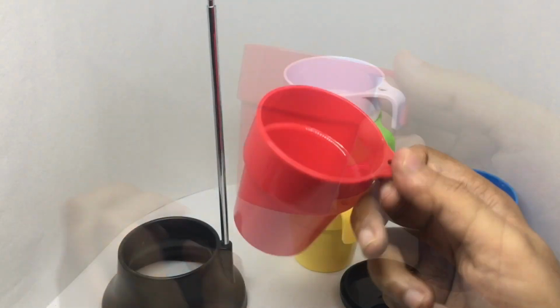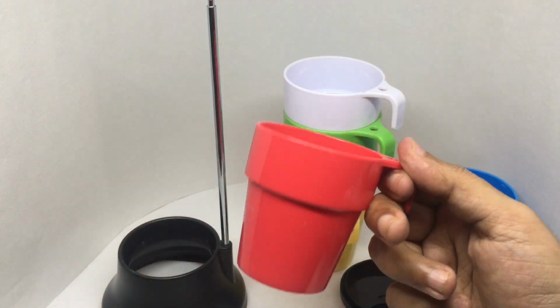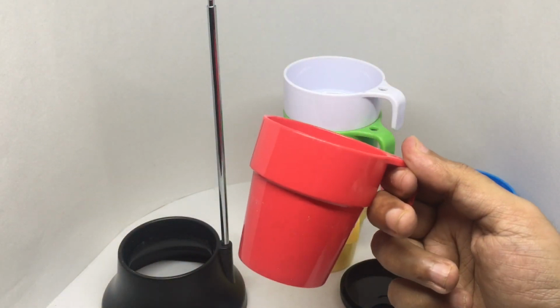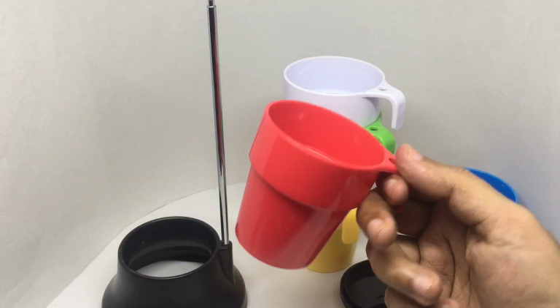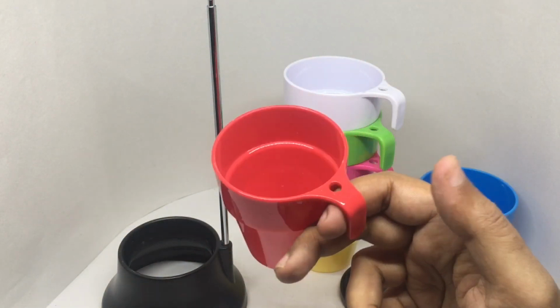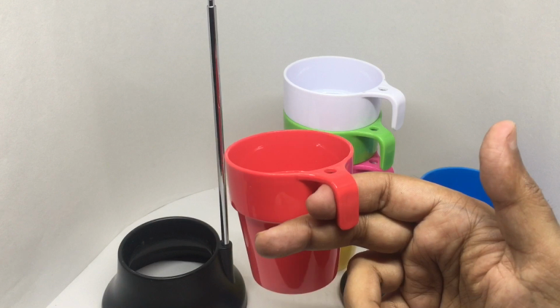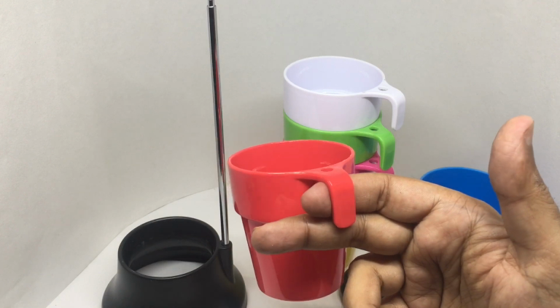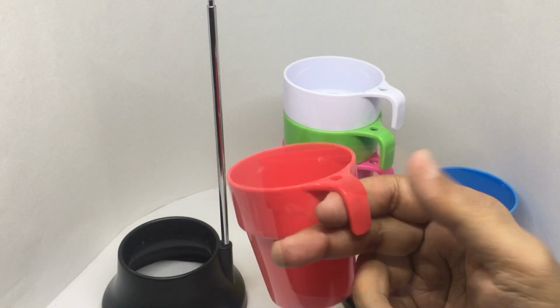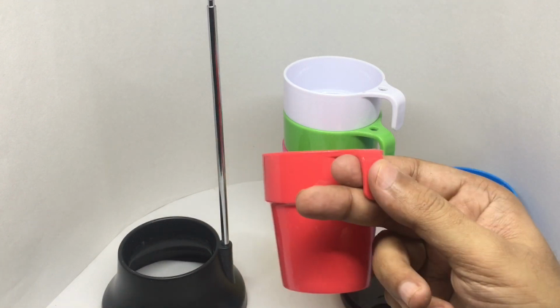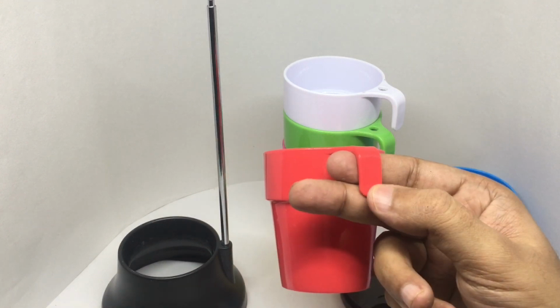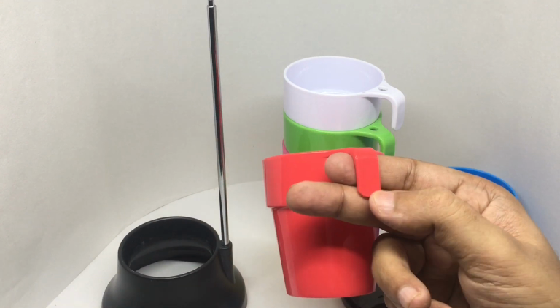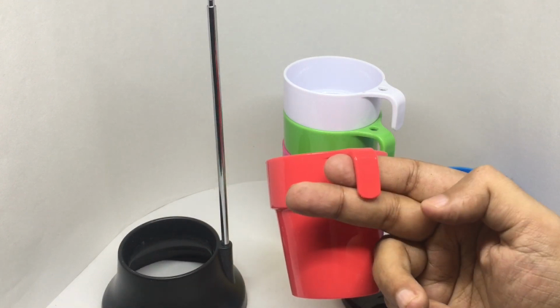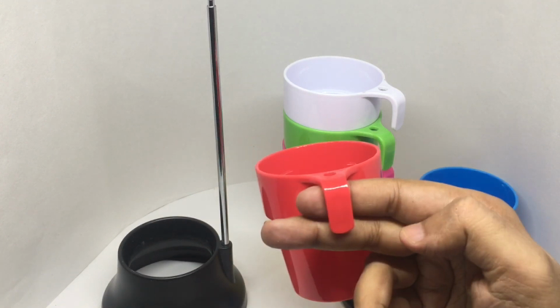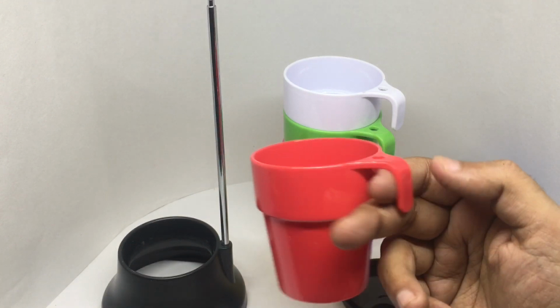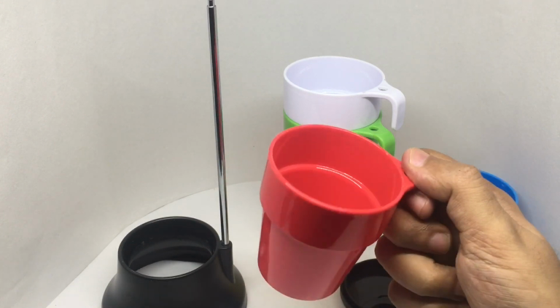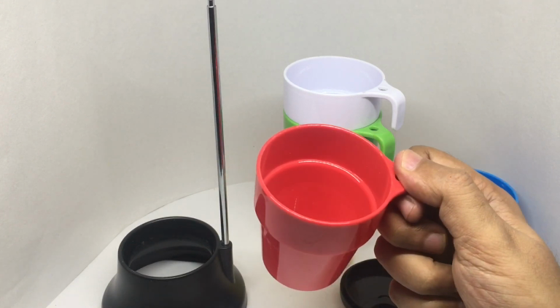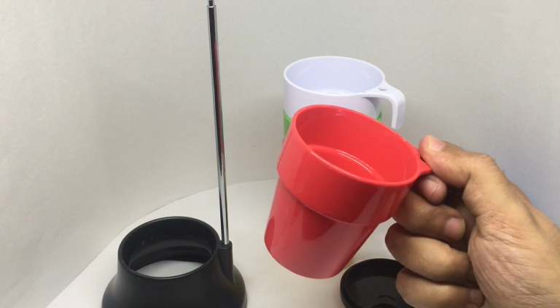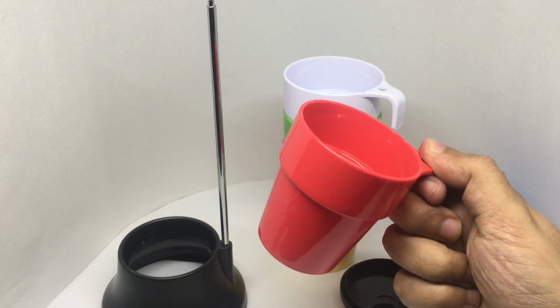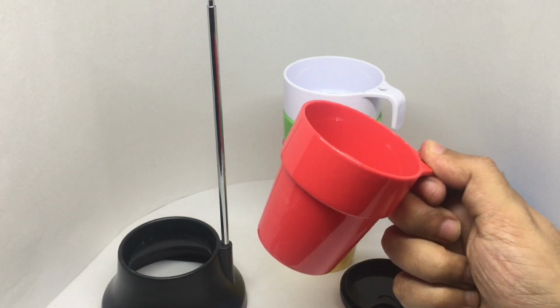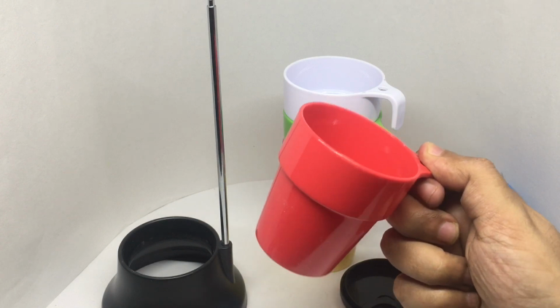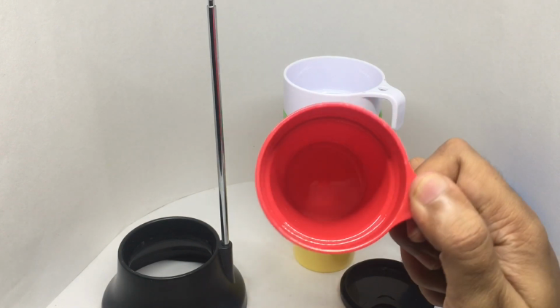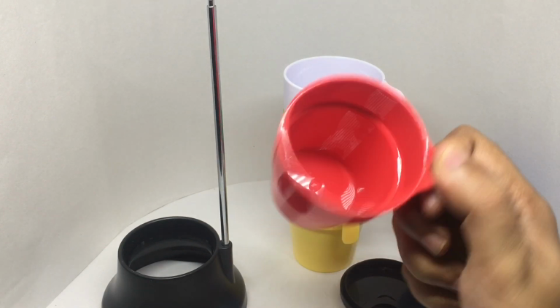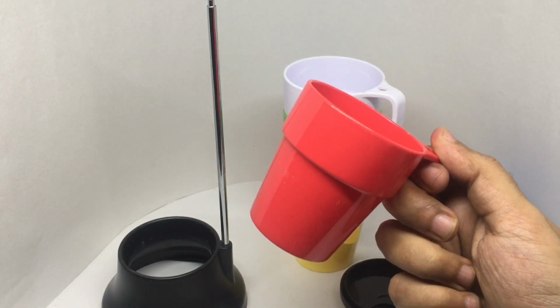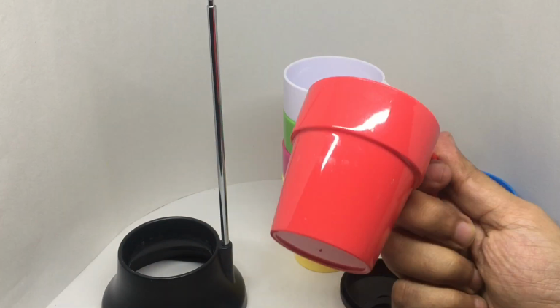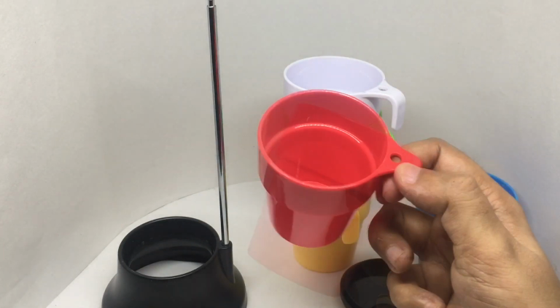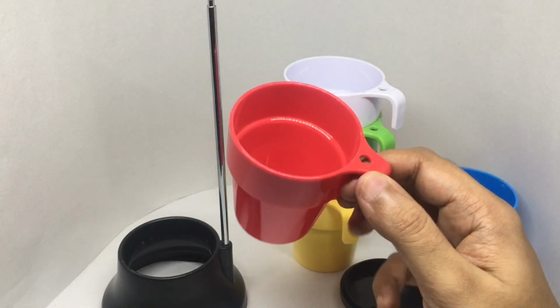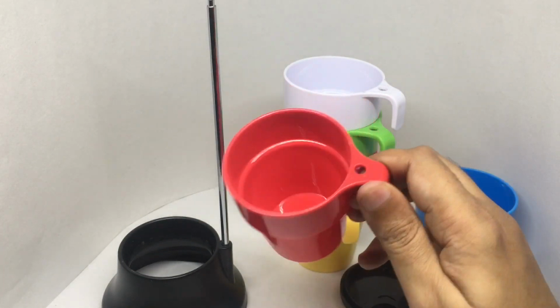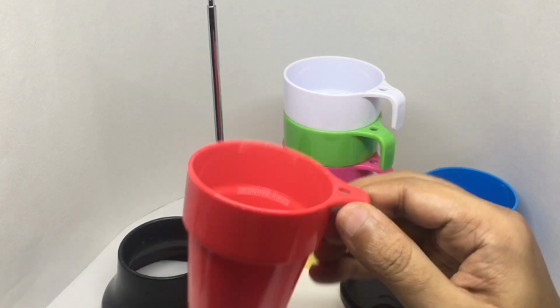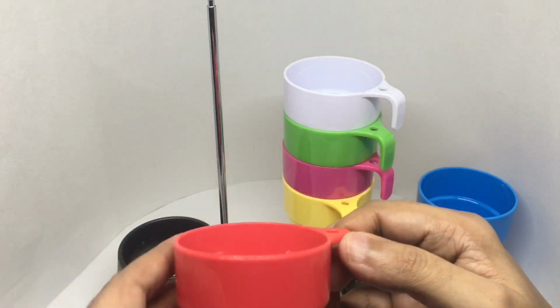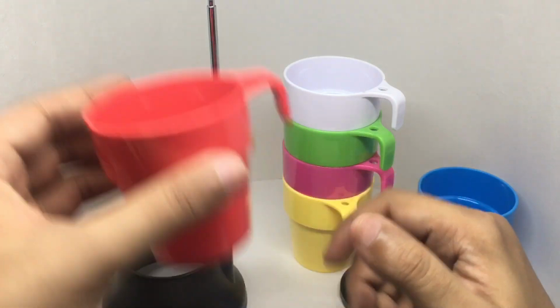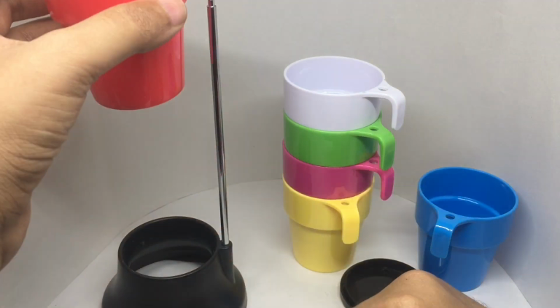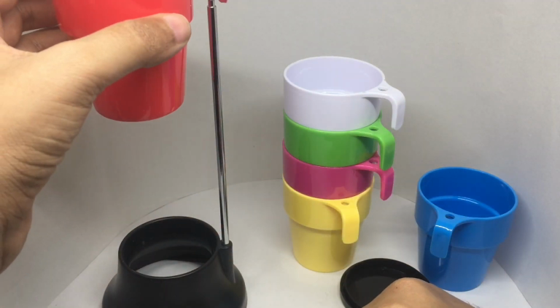It's a decent cup with a nice handle — it could have been a bit longer though. But still quite comfortable to hold. When you're done using it, you can store it easily.